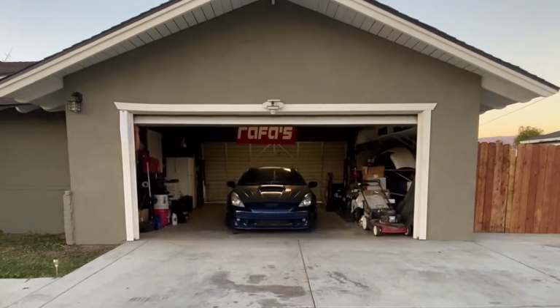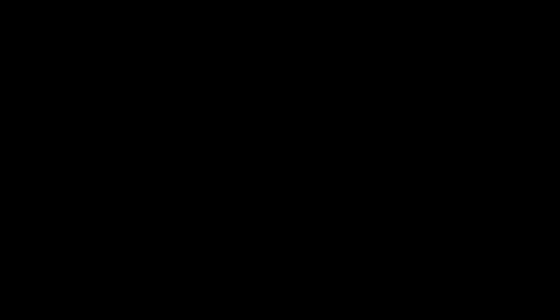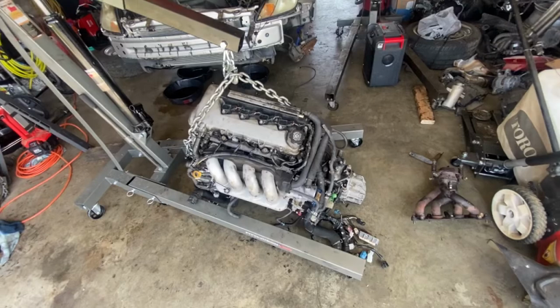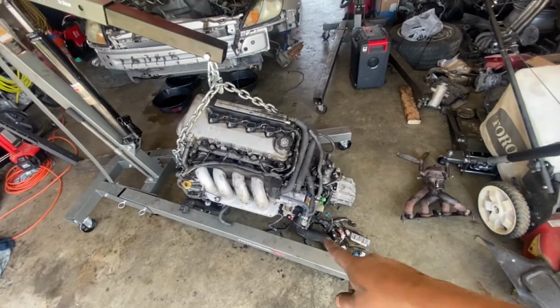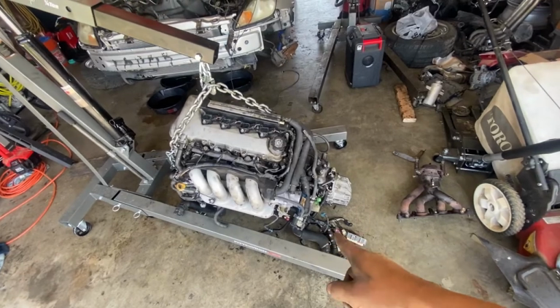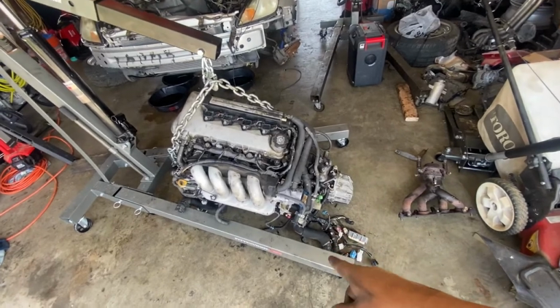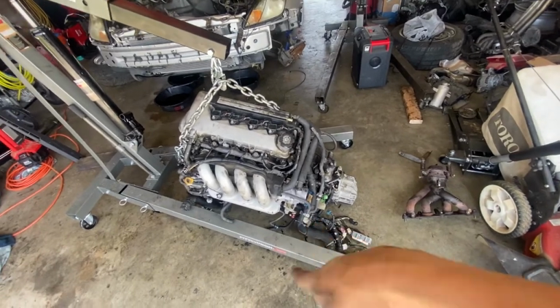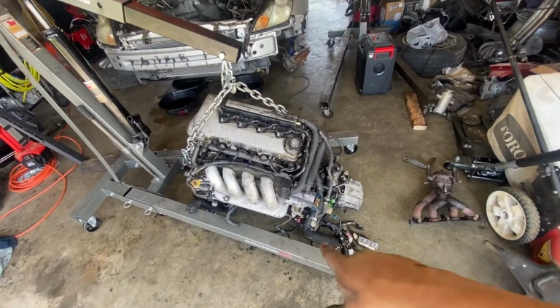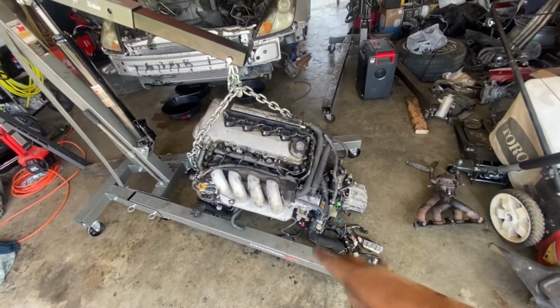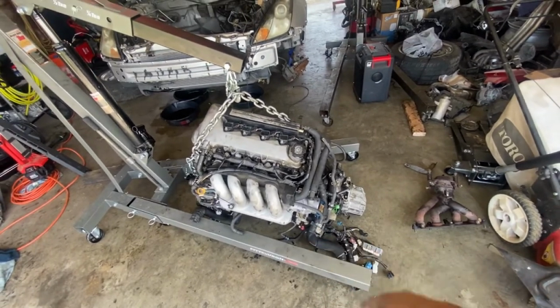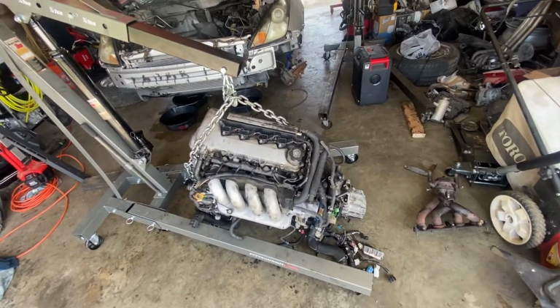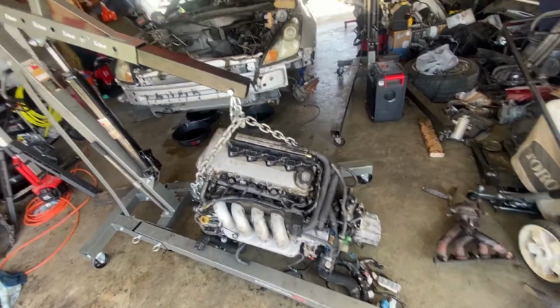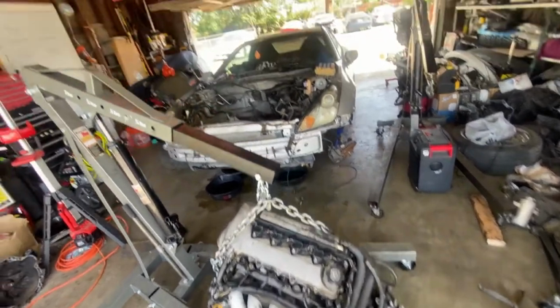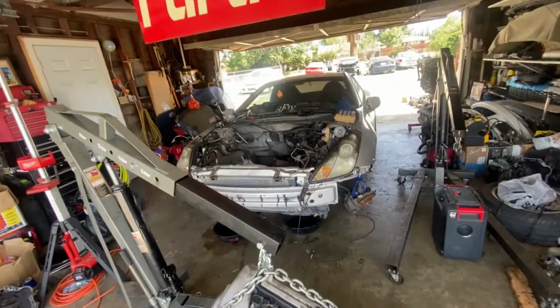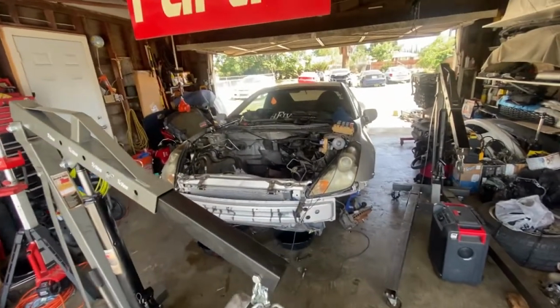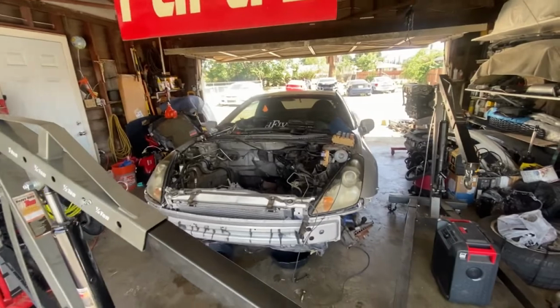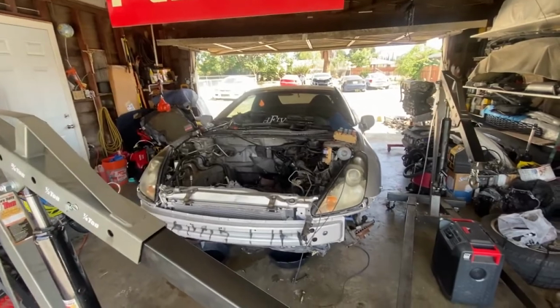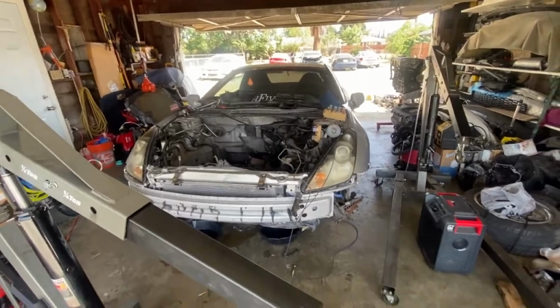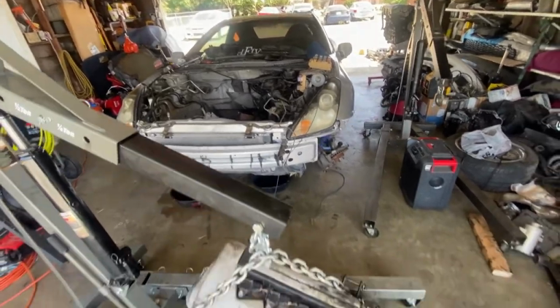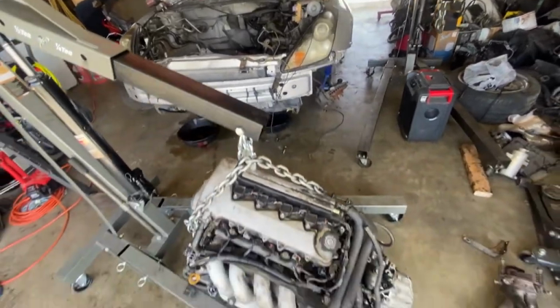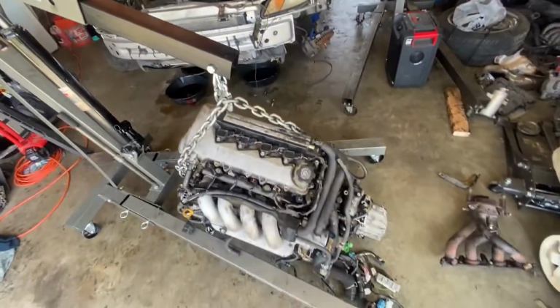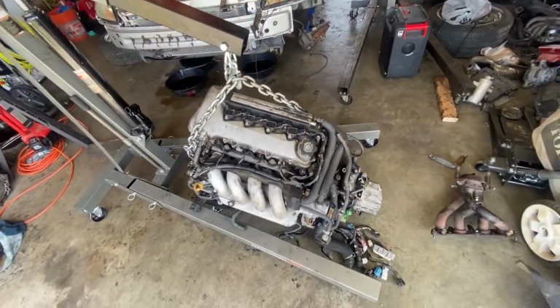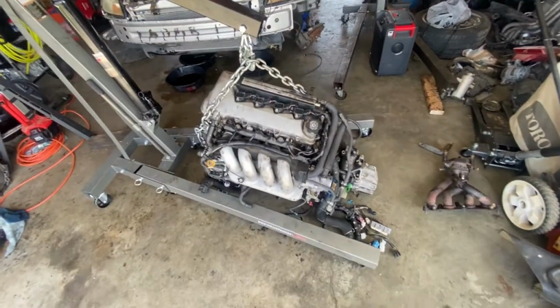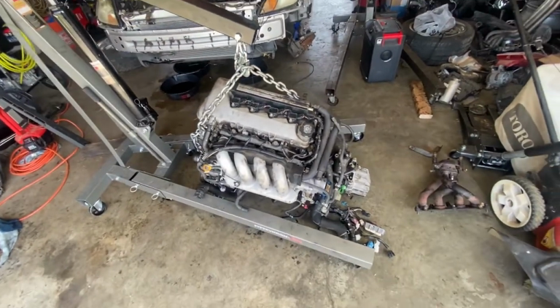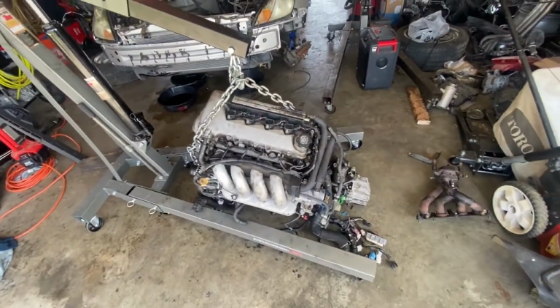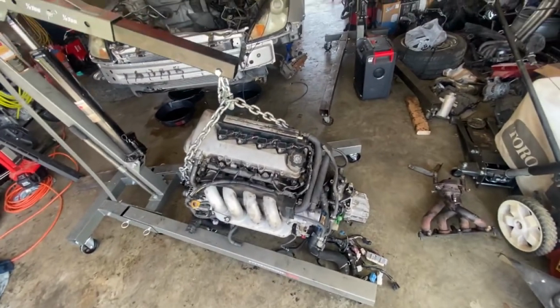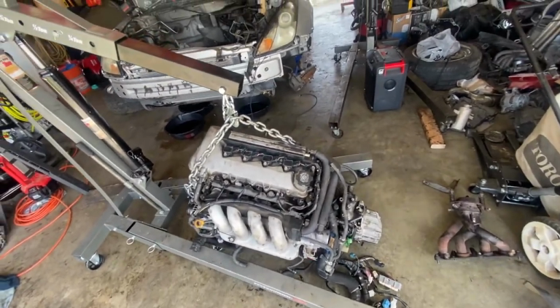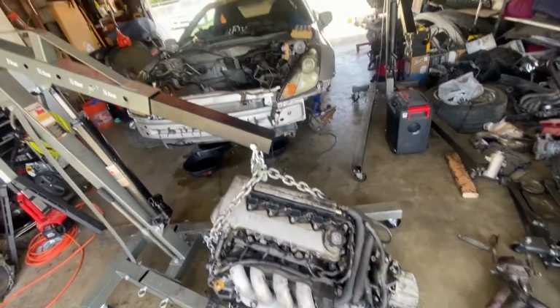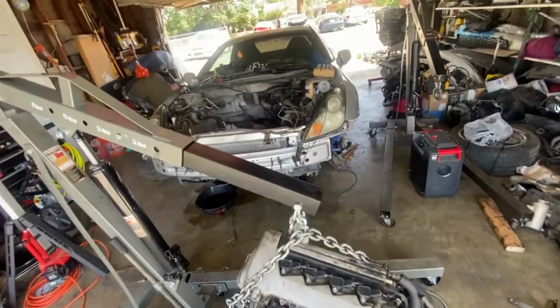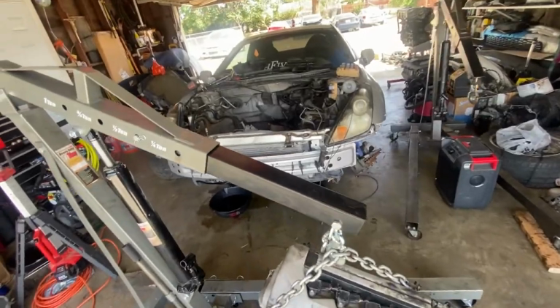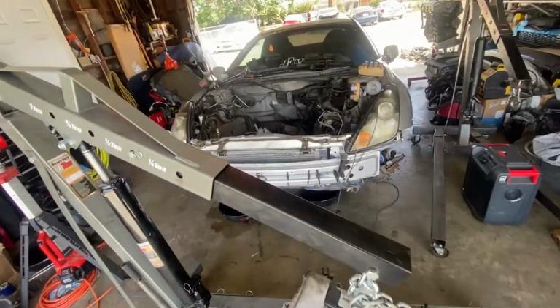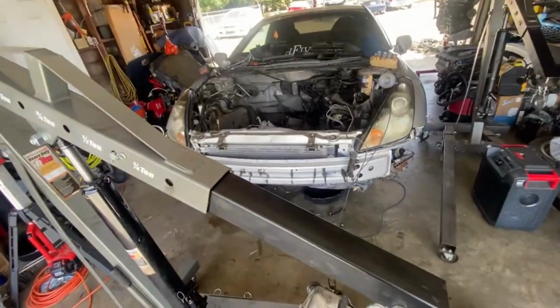So last night we put the clutch in and cleaned it up. Today we're gonna set it in, put the motor mounts on, and let it be because I gotta leave out of town.